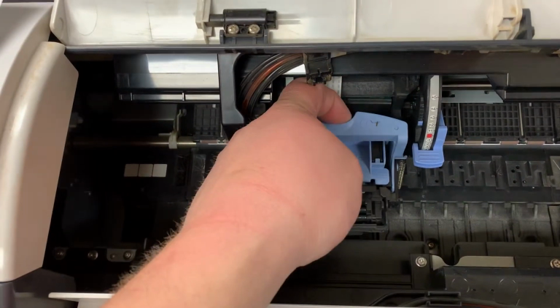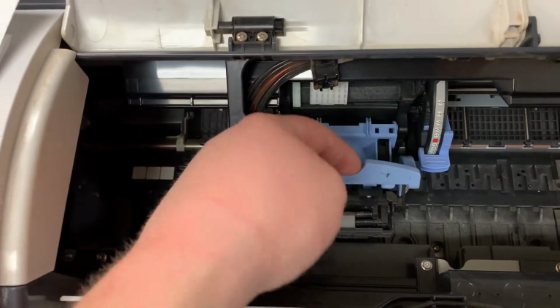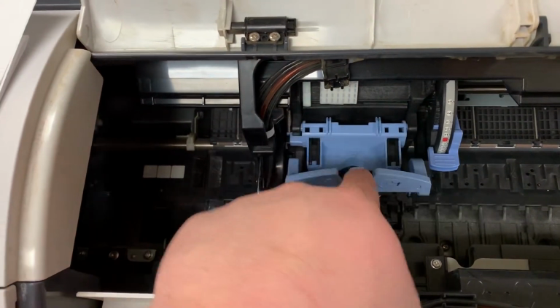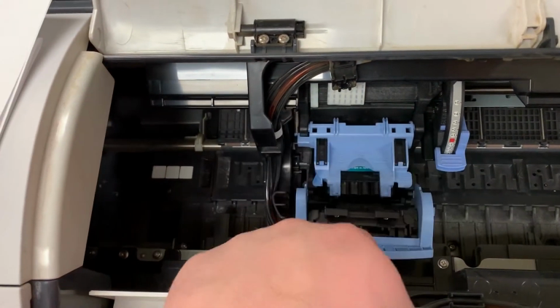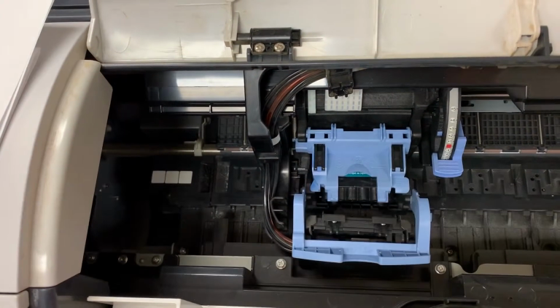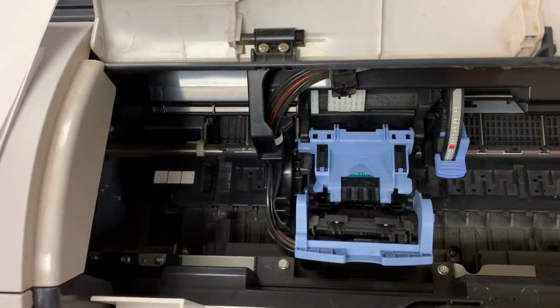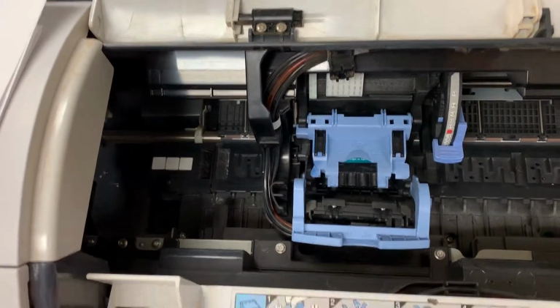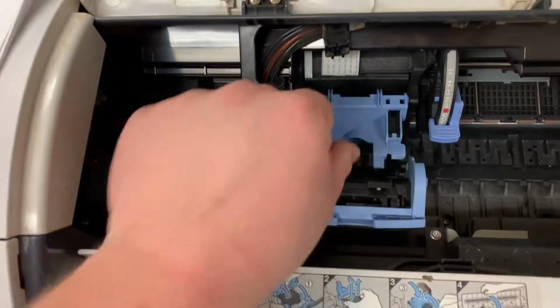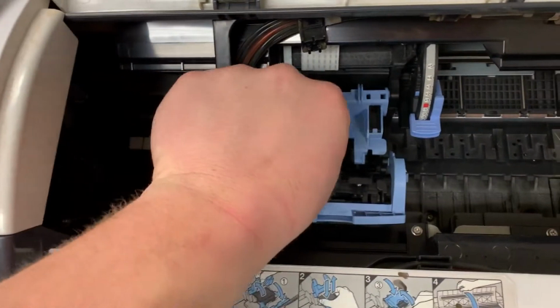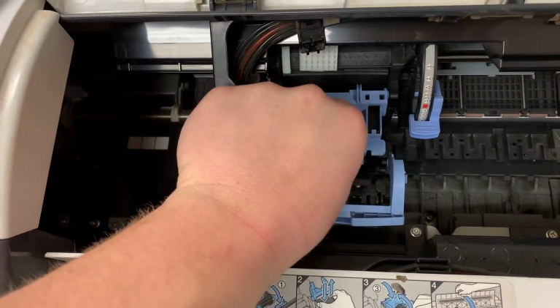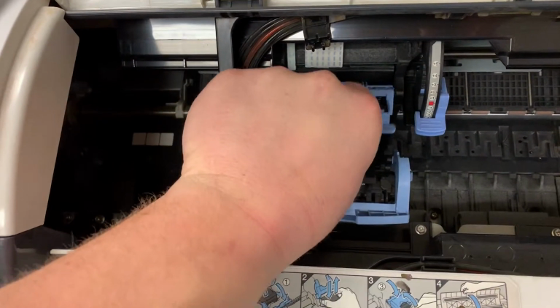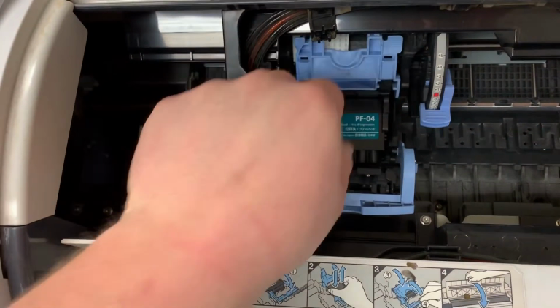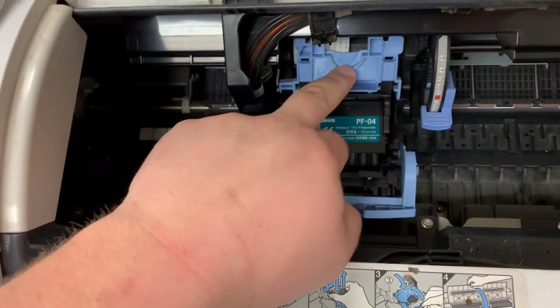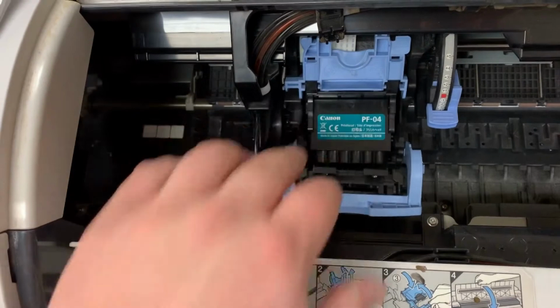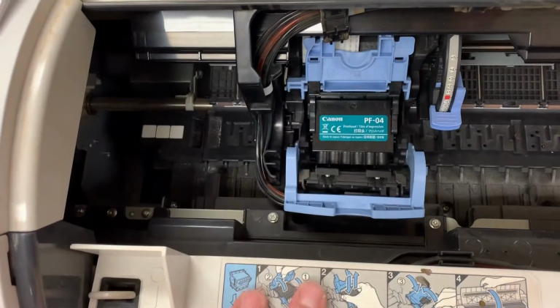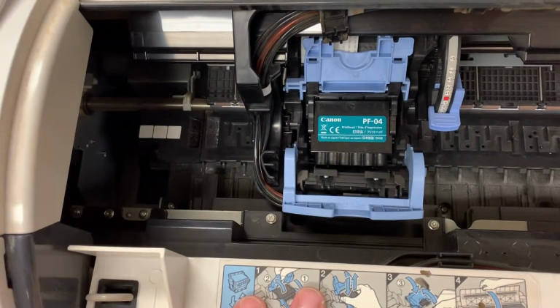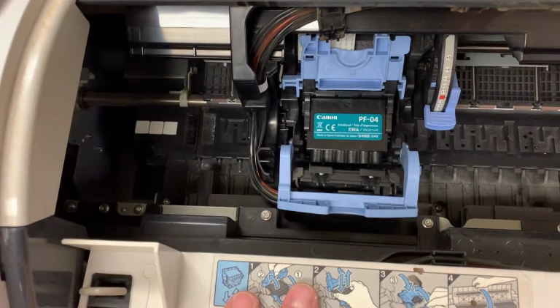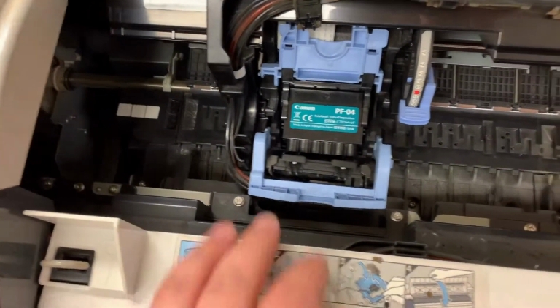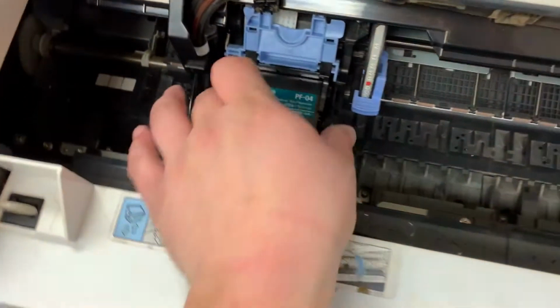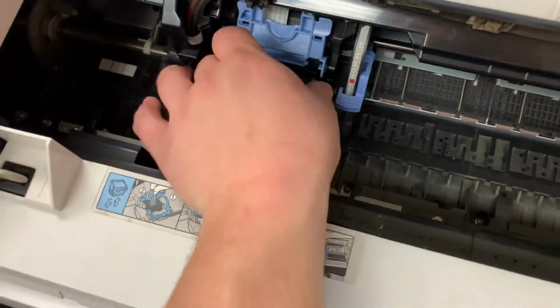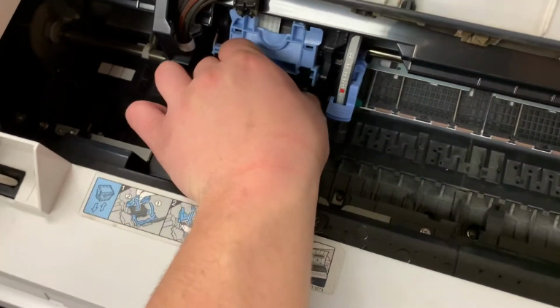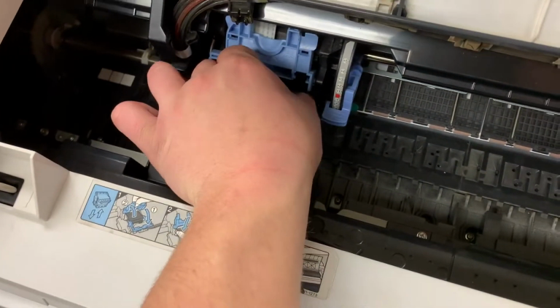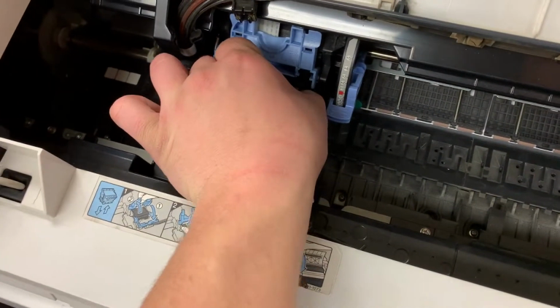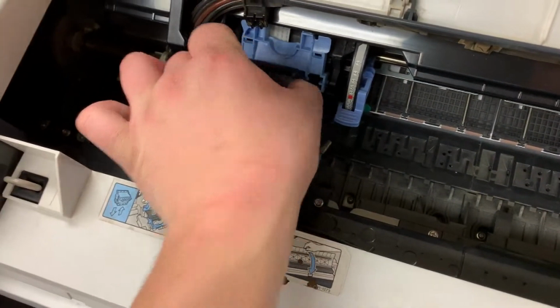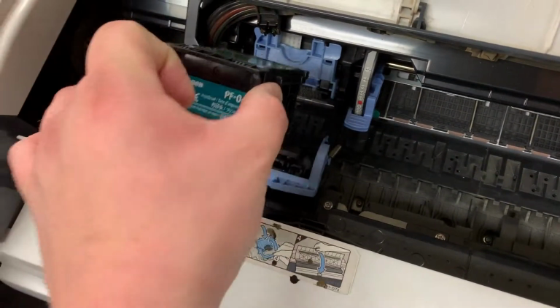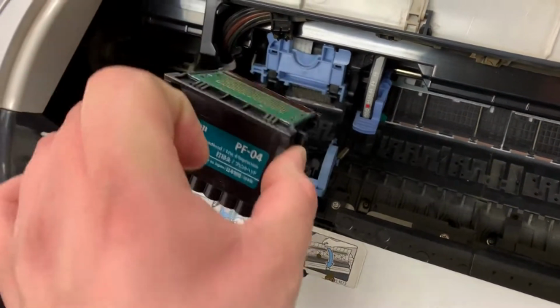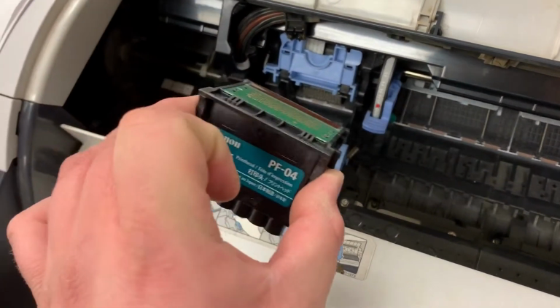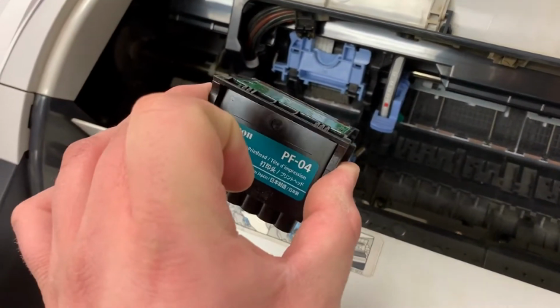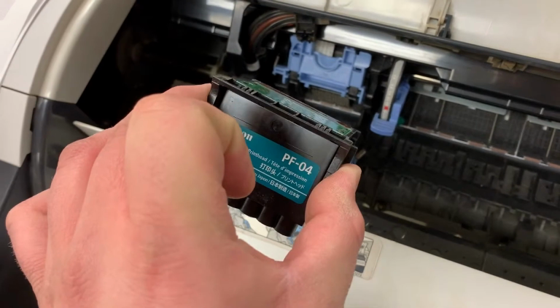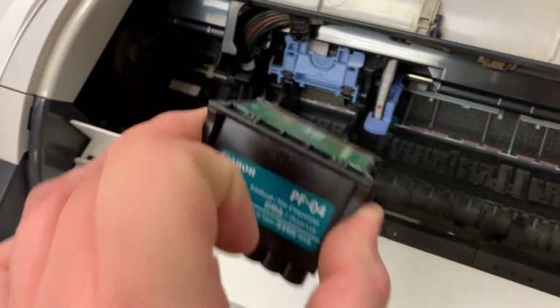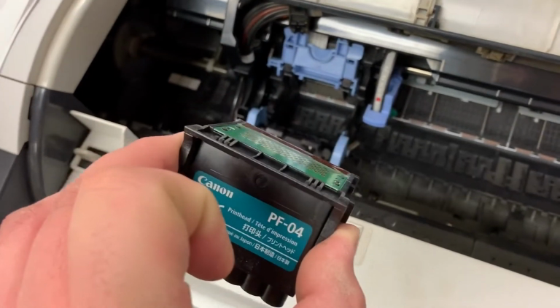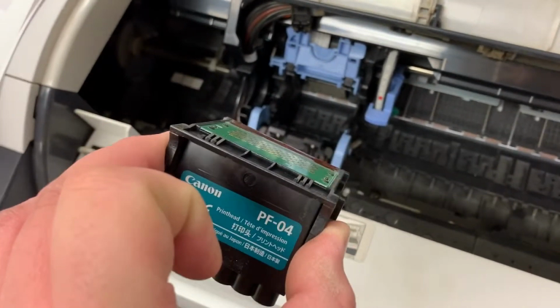The first lever pulls up towards you. The second lever pulls up away from you. Now grab the print head on the side and pull it out.